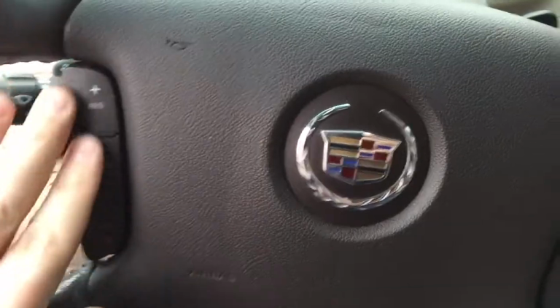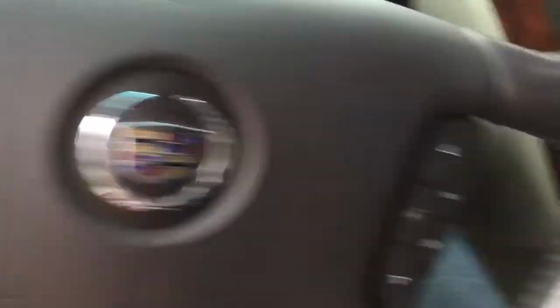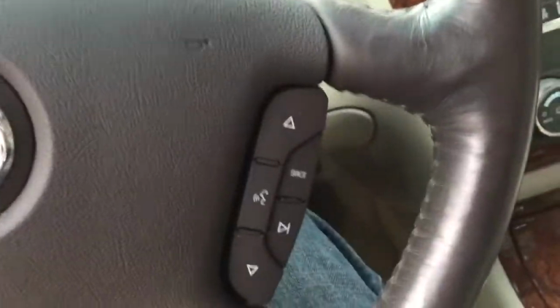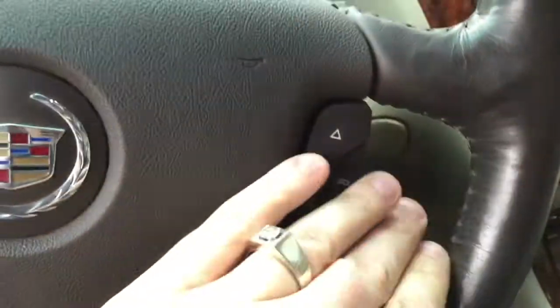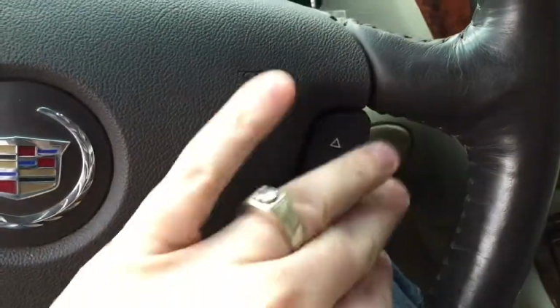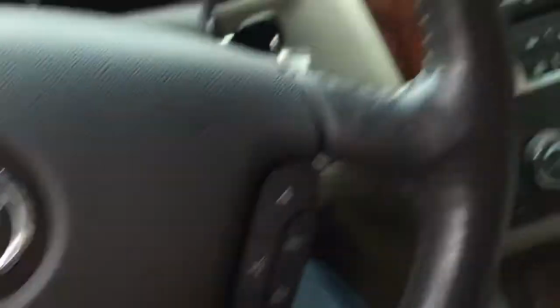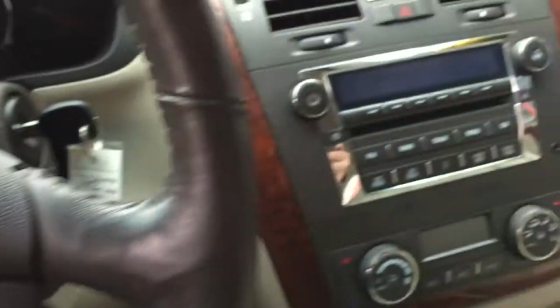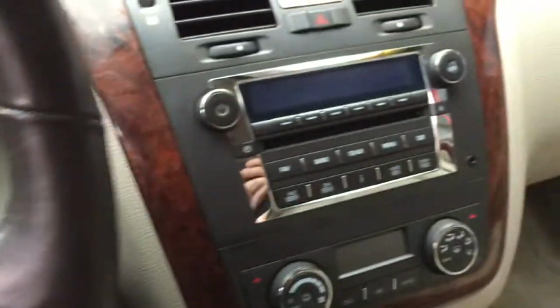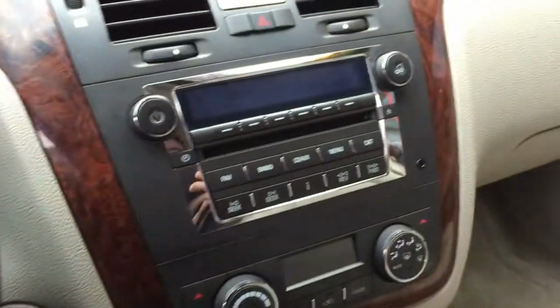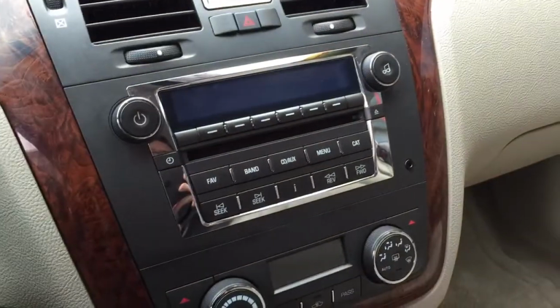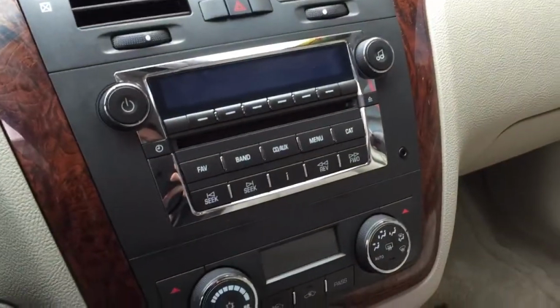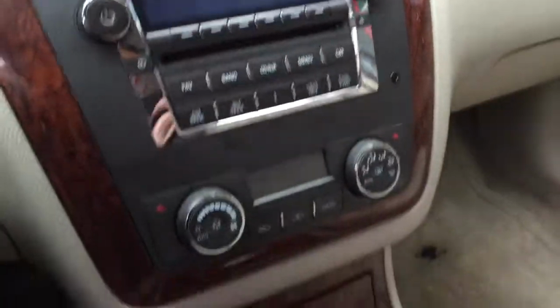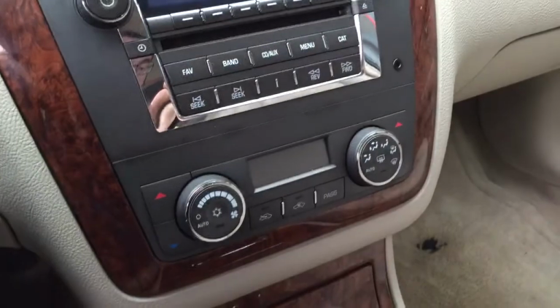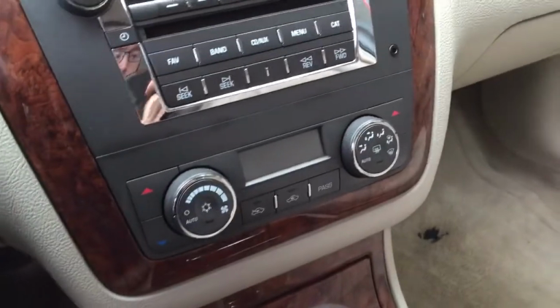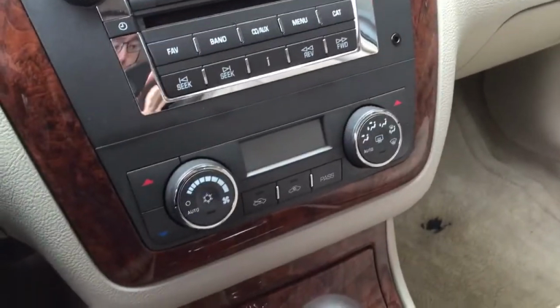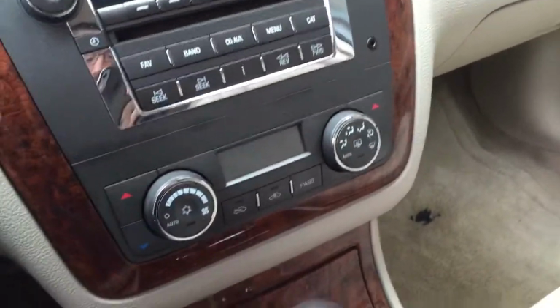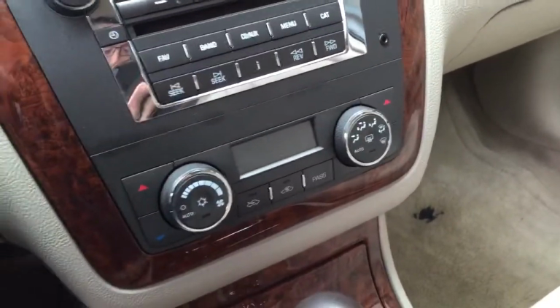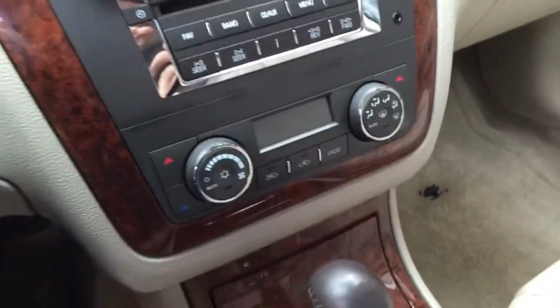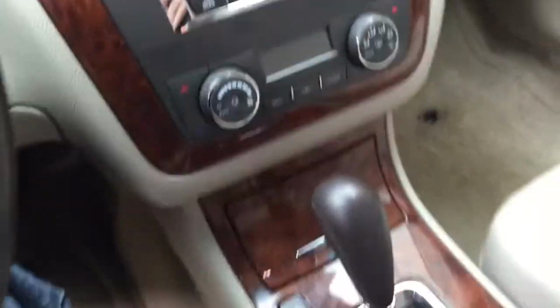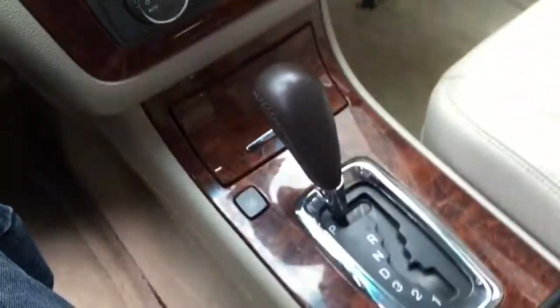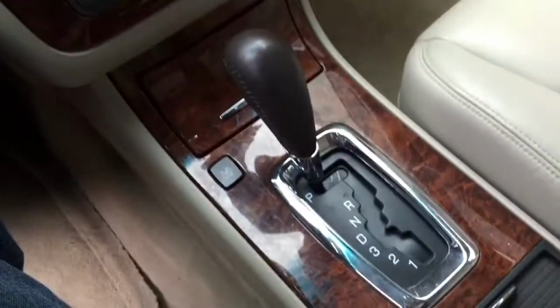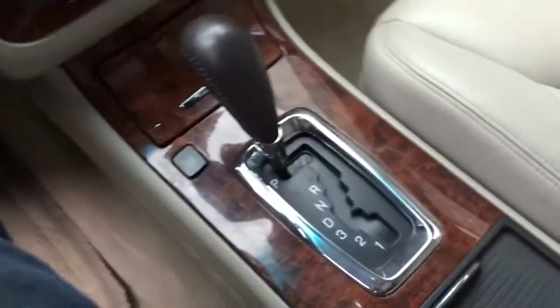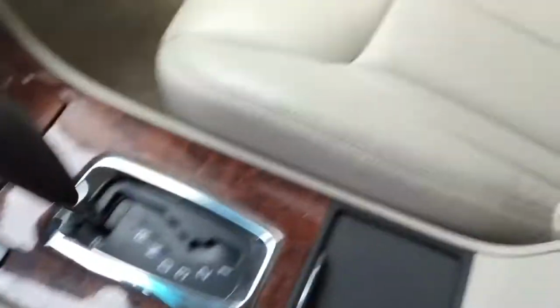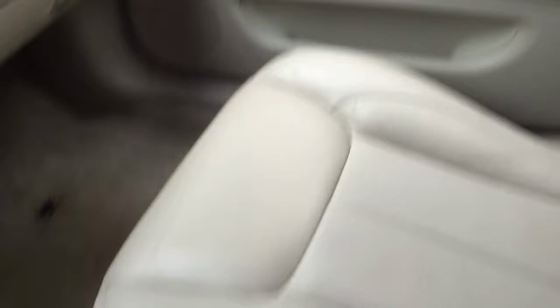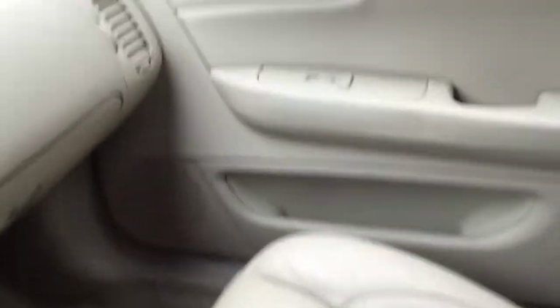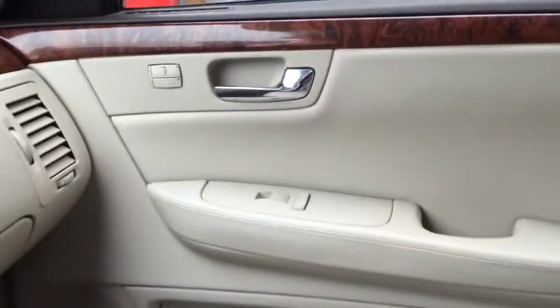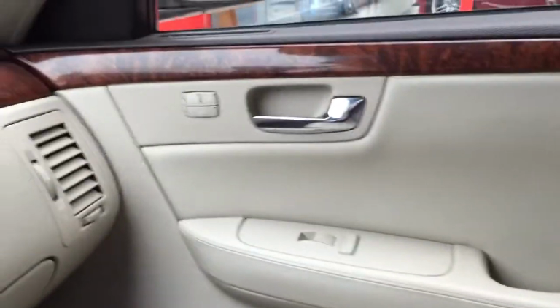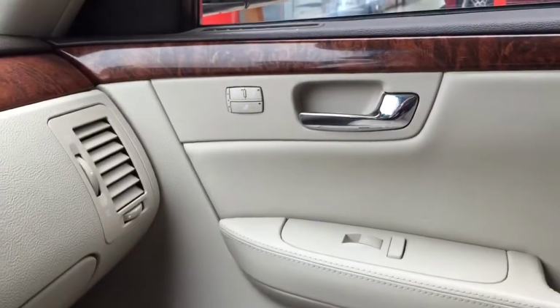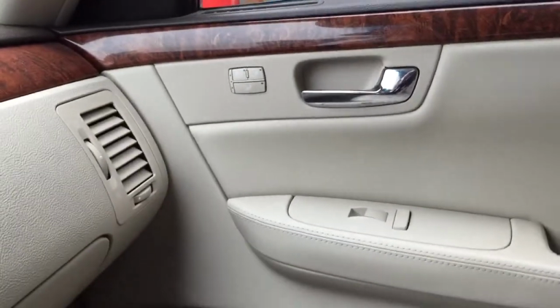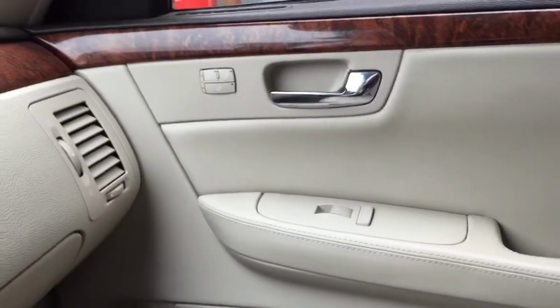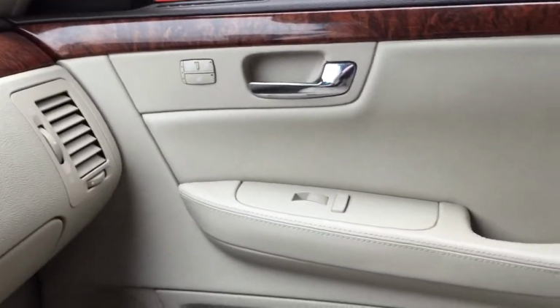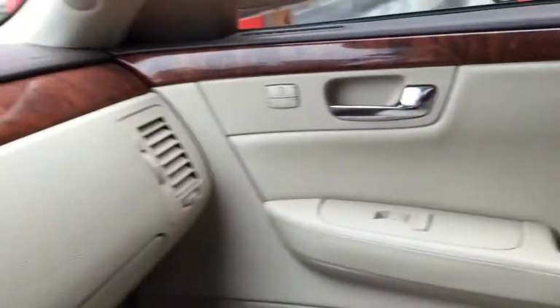Cruise control, steering wheel stereo controls, CD player with aux input for MP3, automatic dual zone climate control, automatic transmission, heated and cooled passenger seat as well.